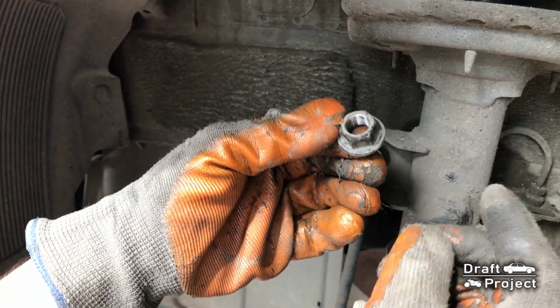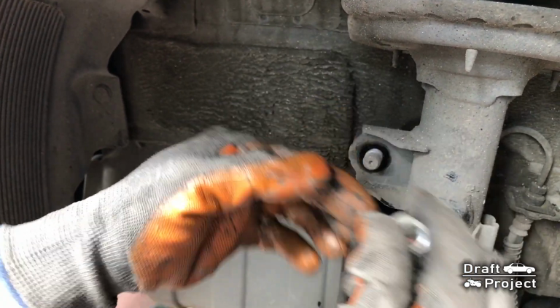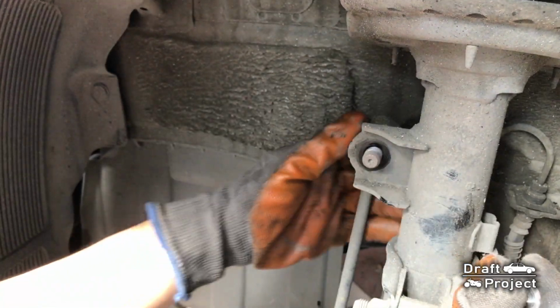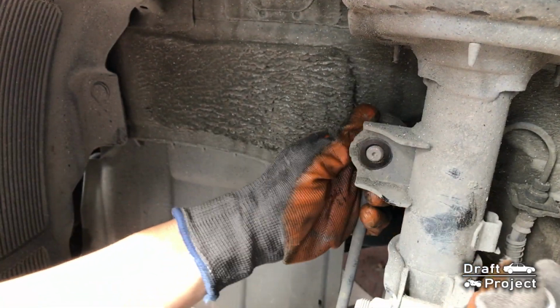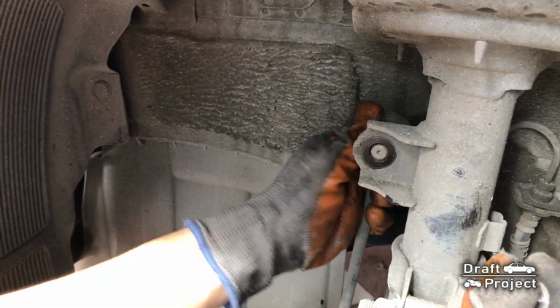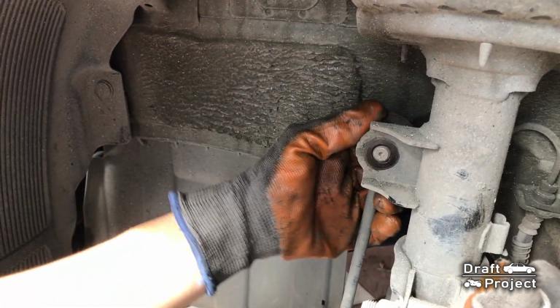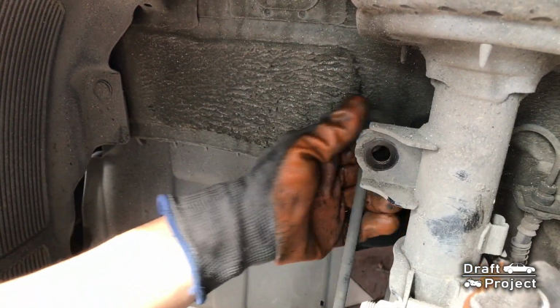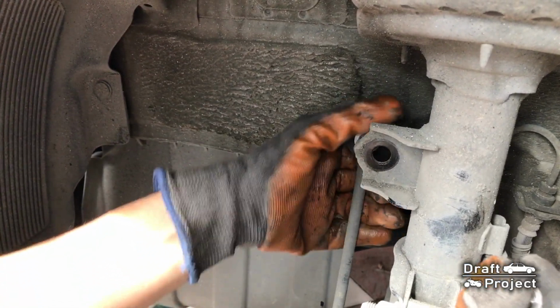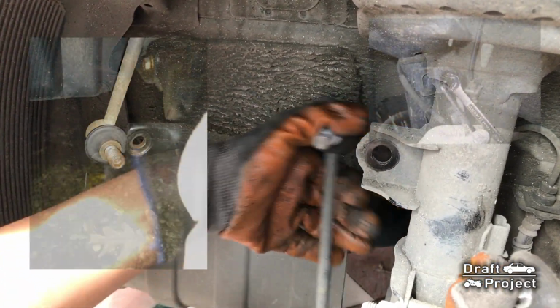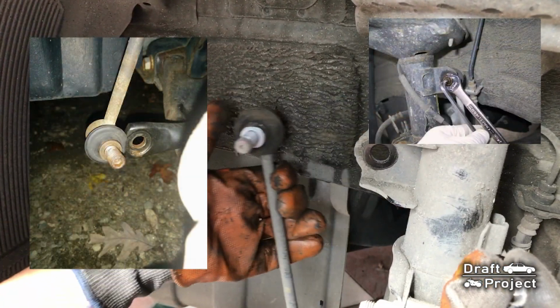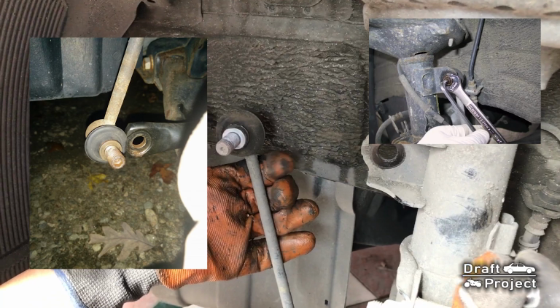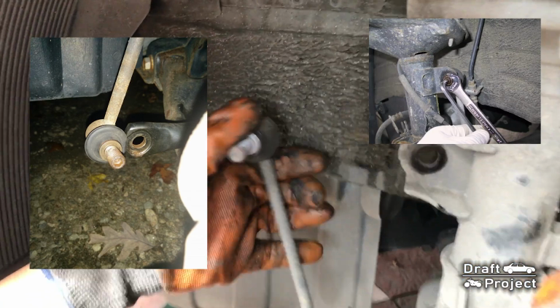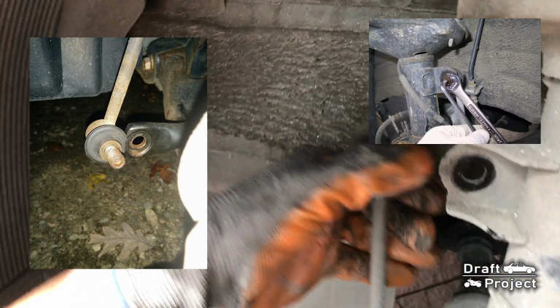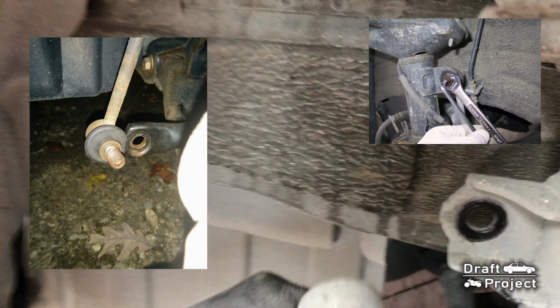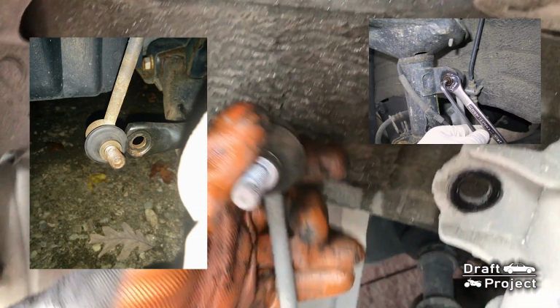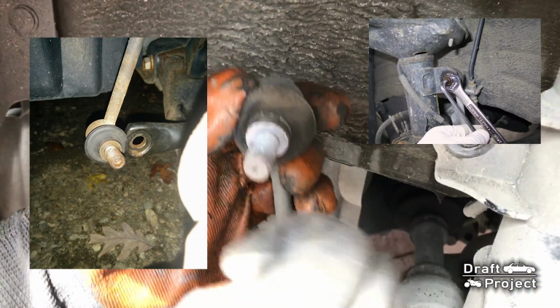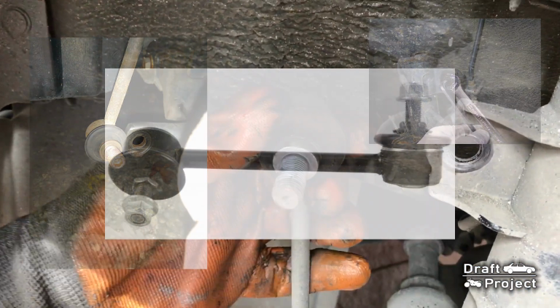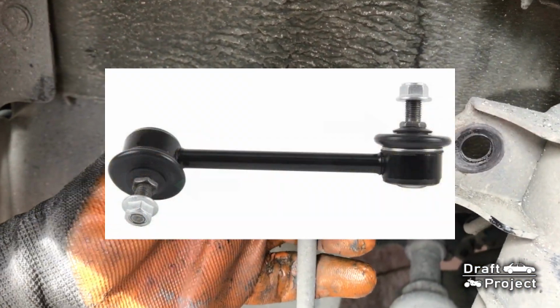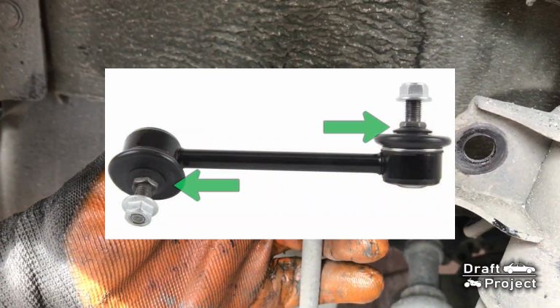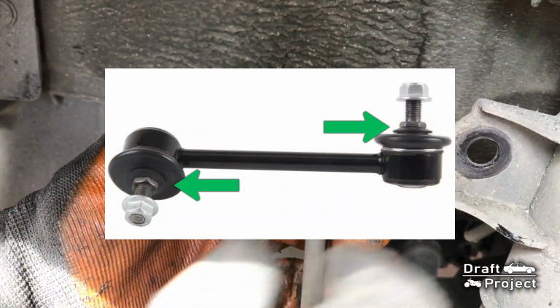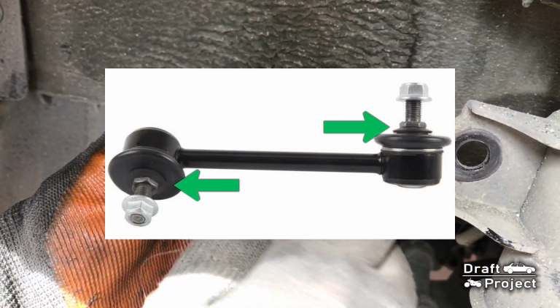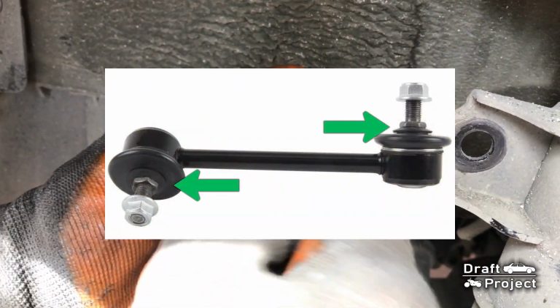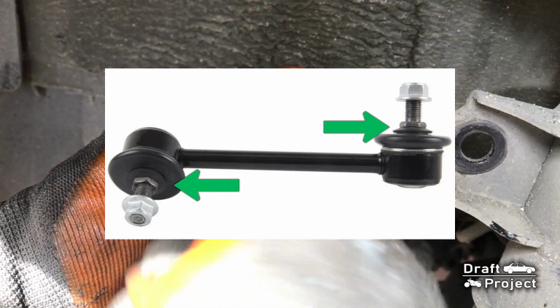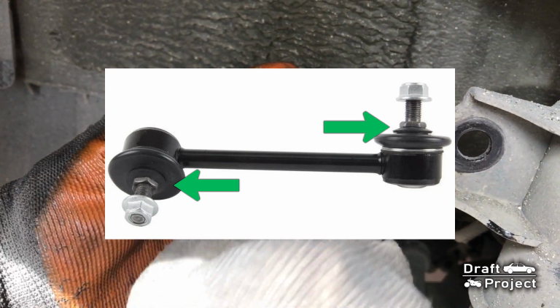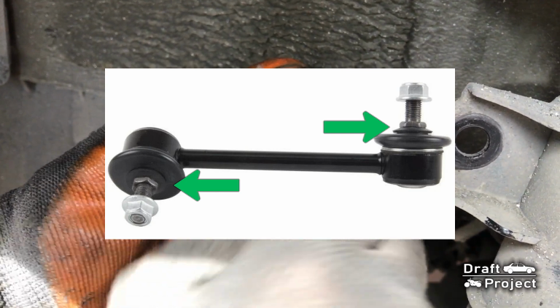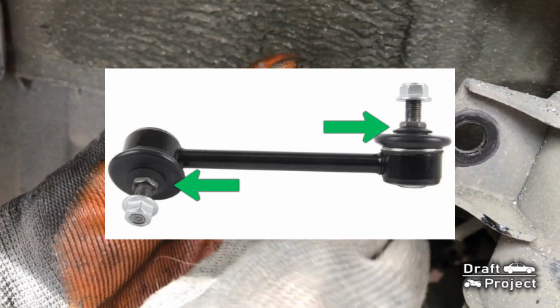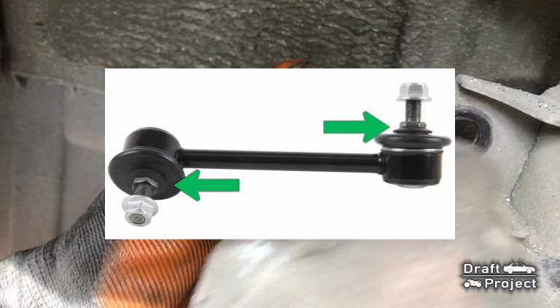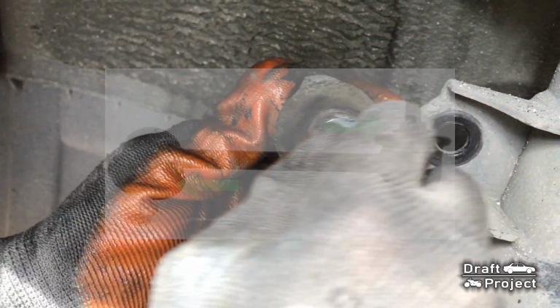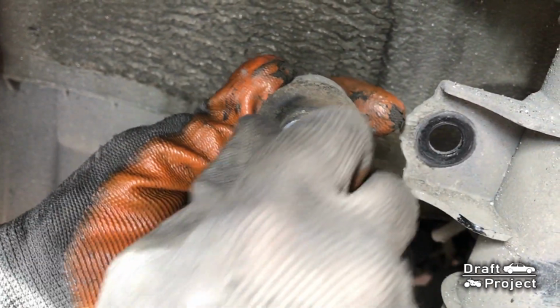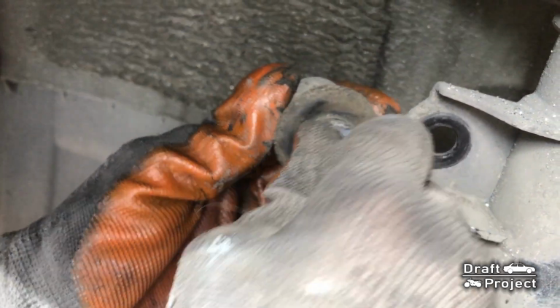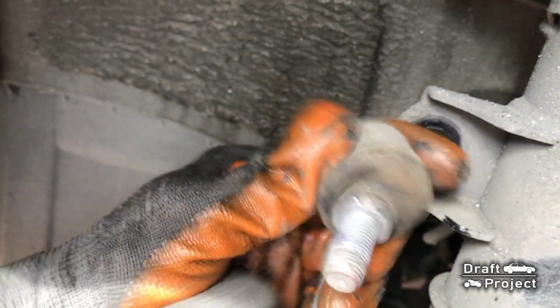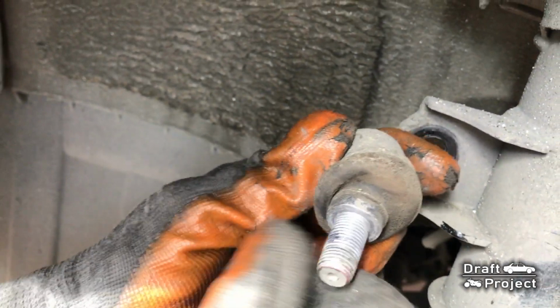You will see on other sway bar links that they have Allen inserts or a hexagonal shape at the back of the bracket. These are used to hold the spindle on a loose or broken sway bar link.